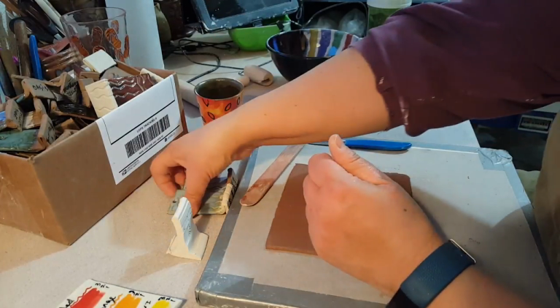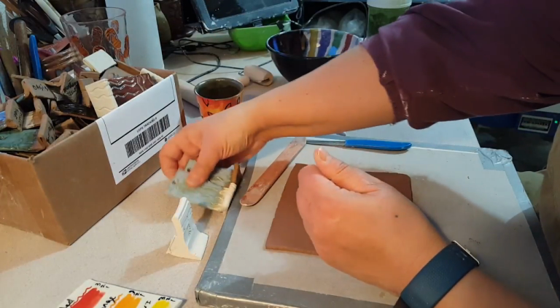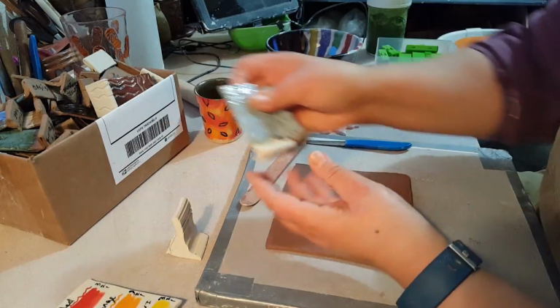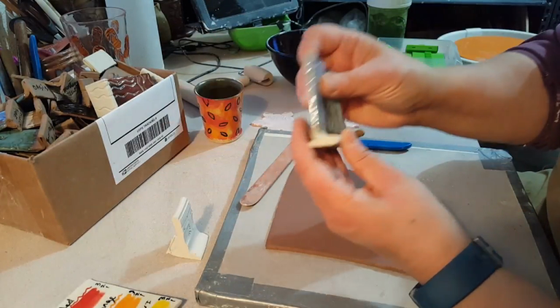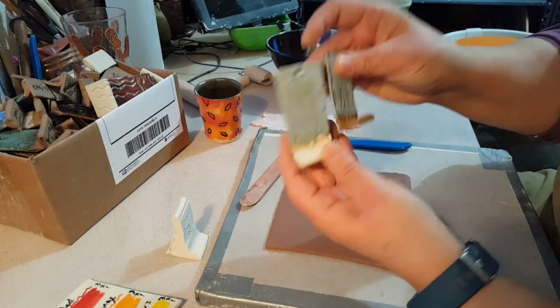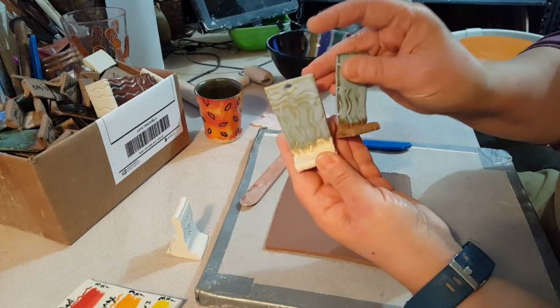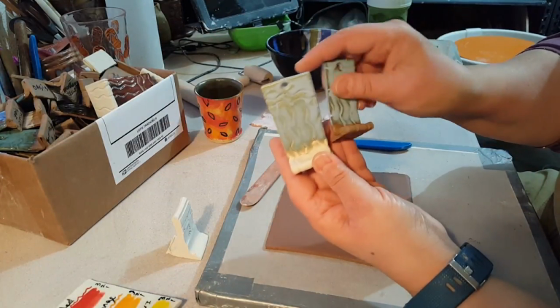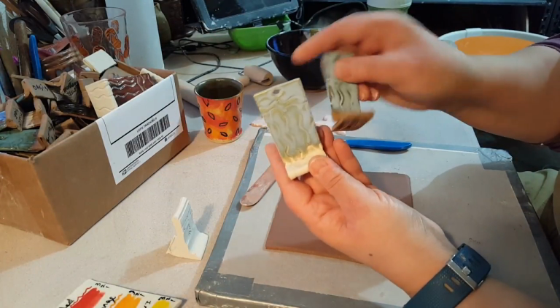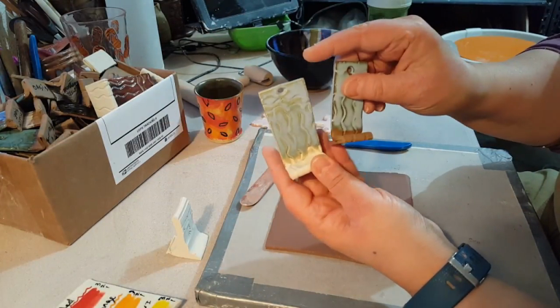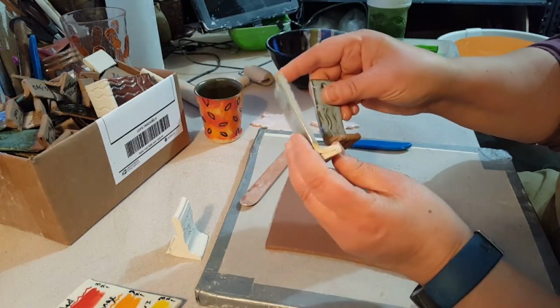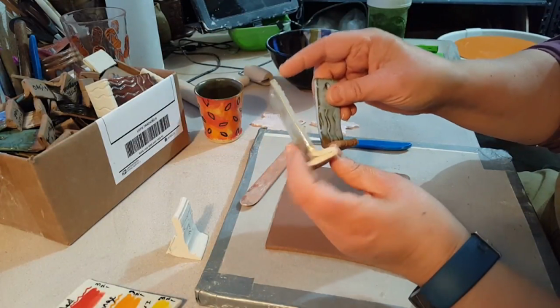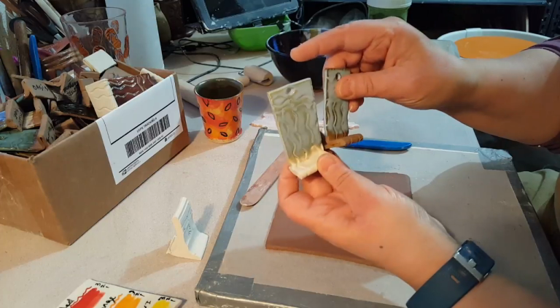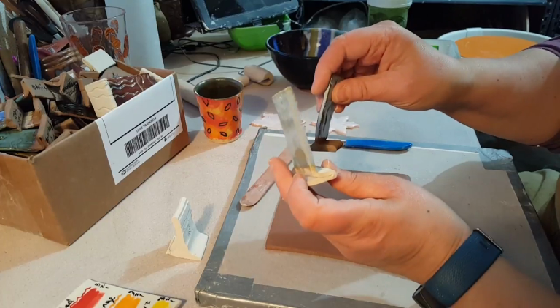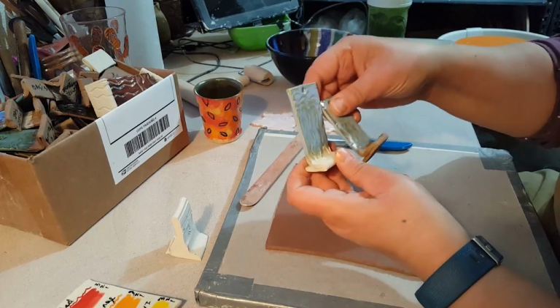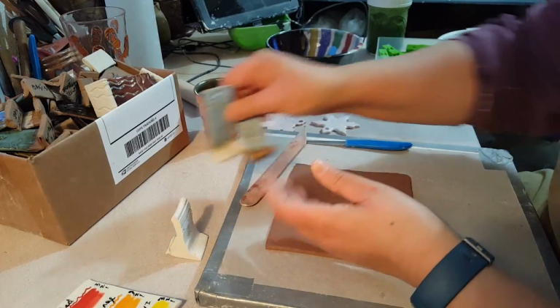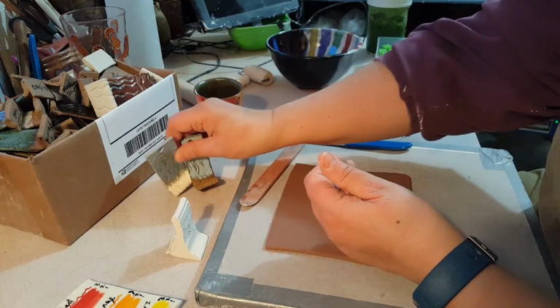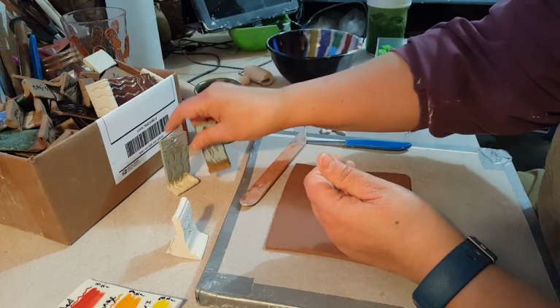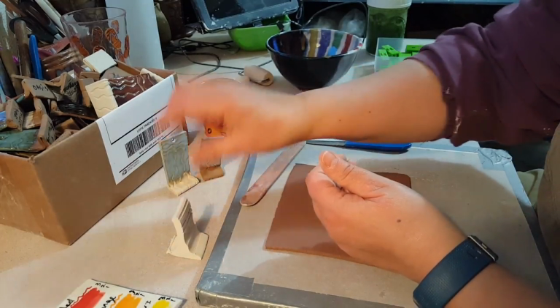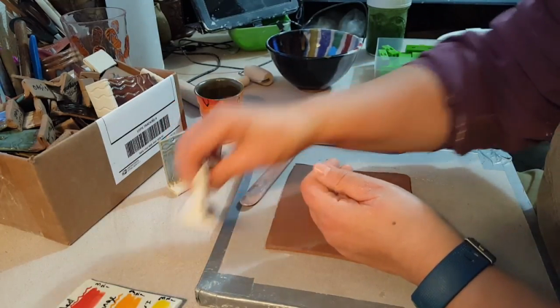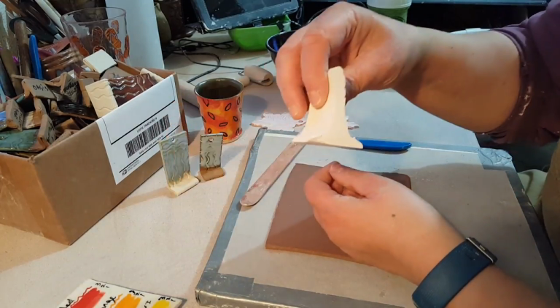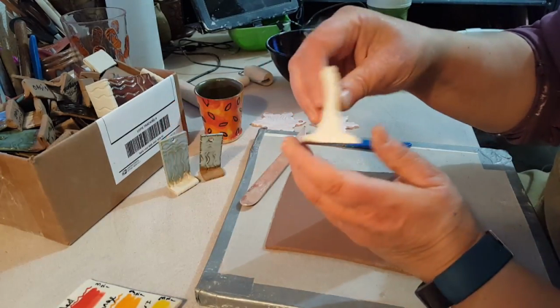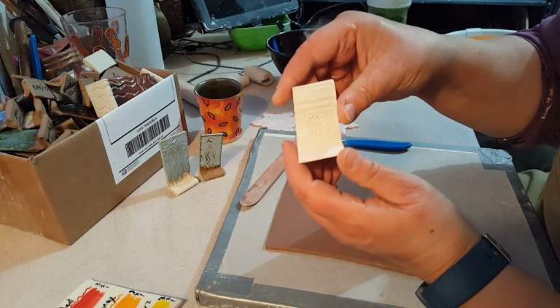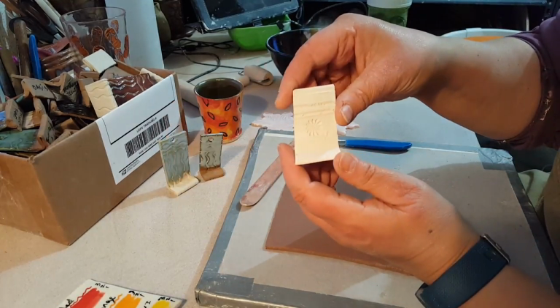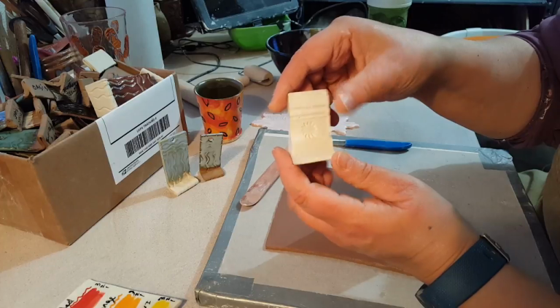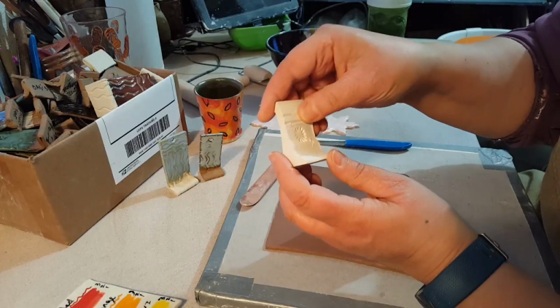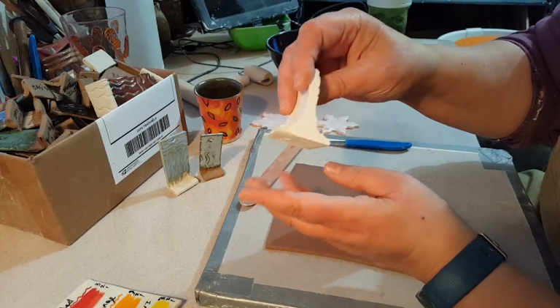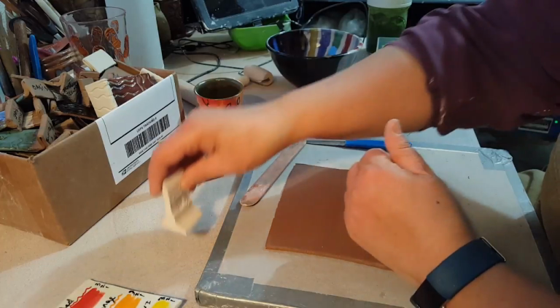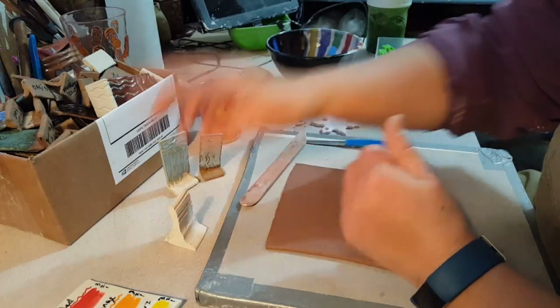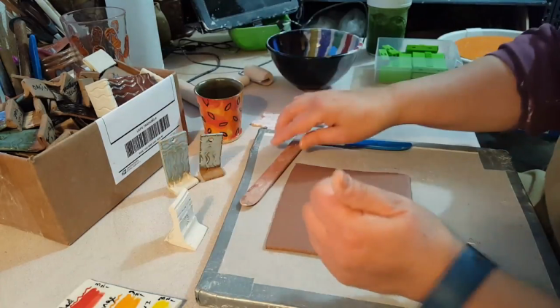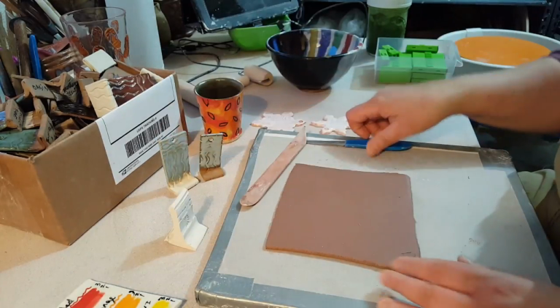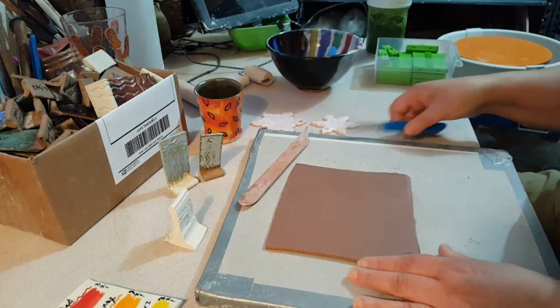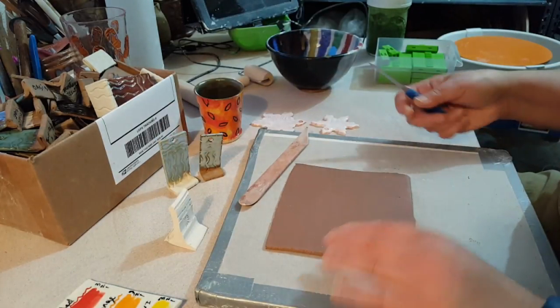Another kind was these hand-built test tiles, which I'm actually going to show you how I made them. And then the last kind is a wheel-thrown test tile. So let's start with the hand-built.